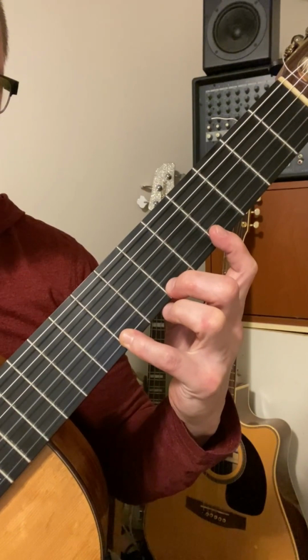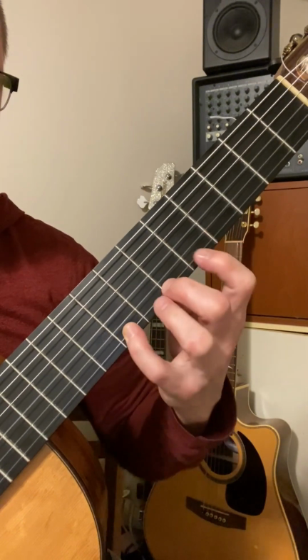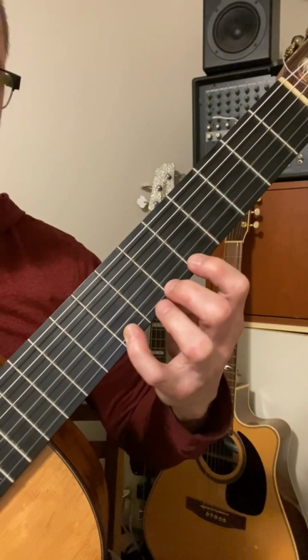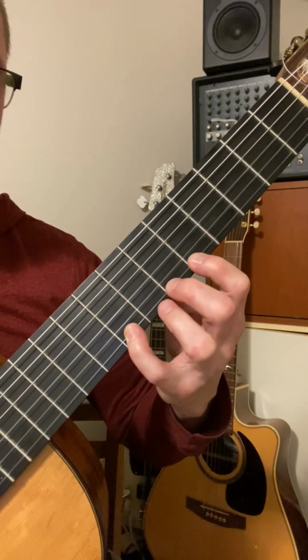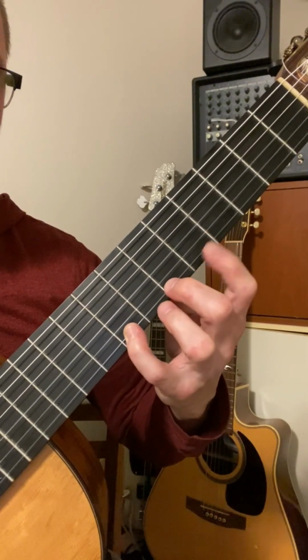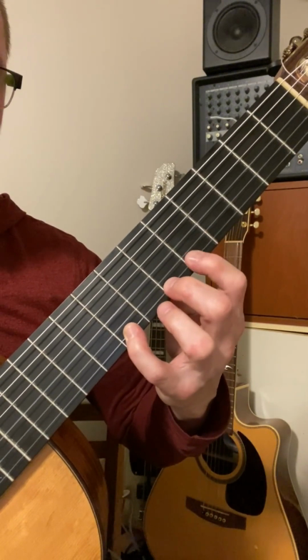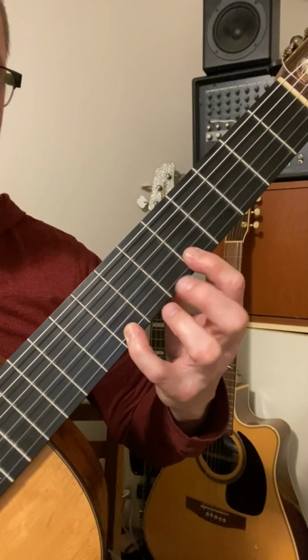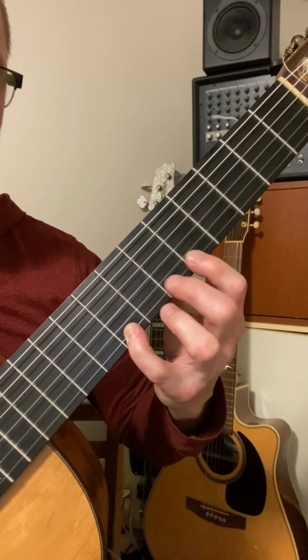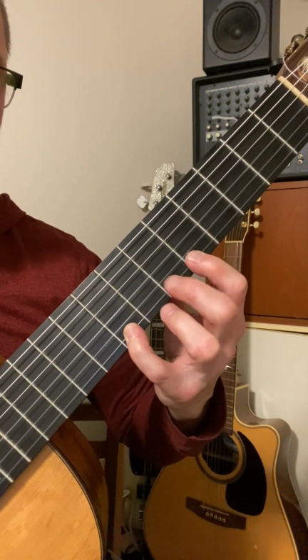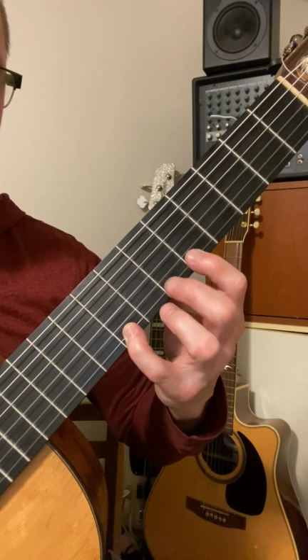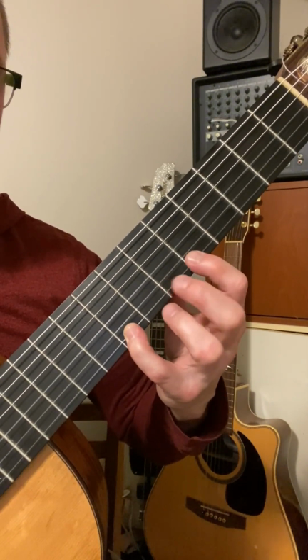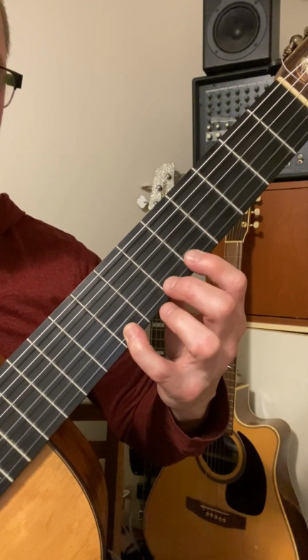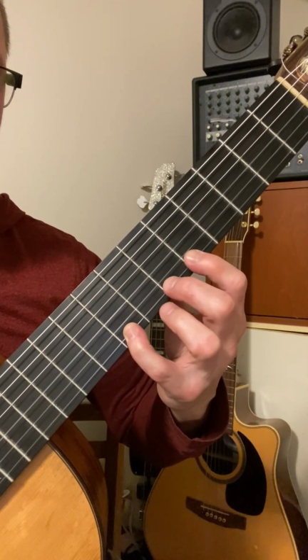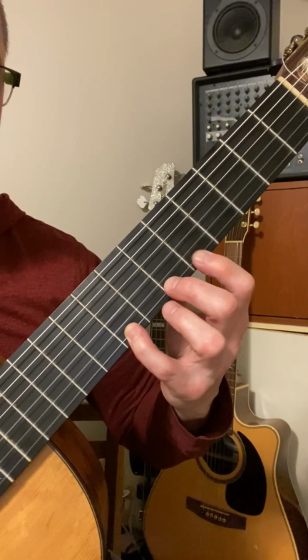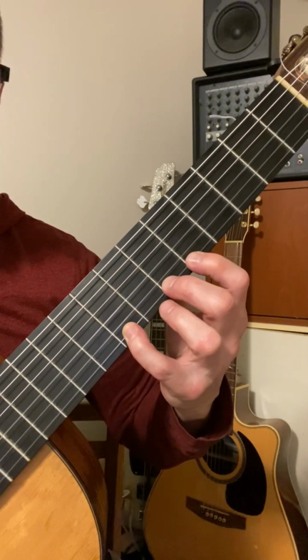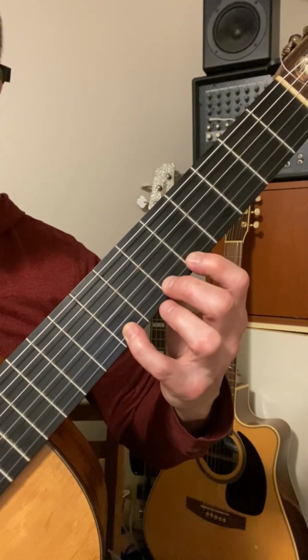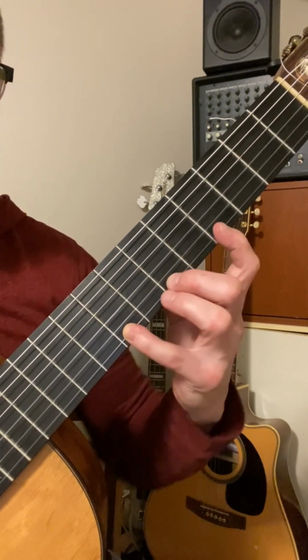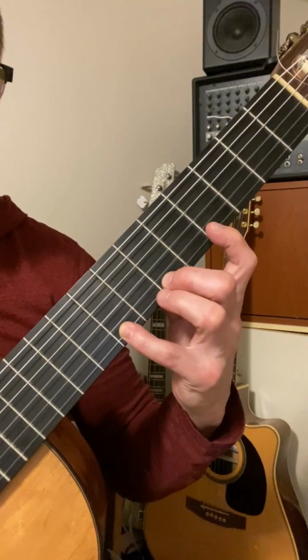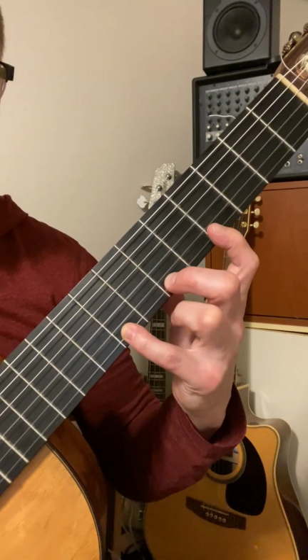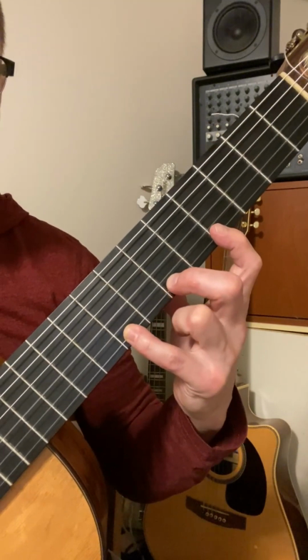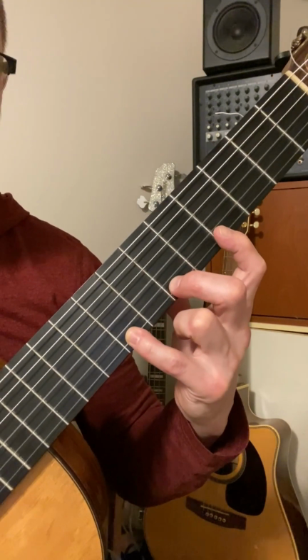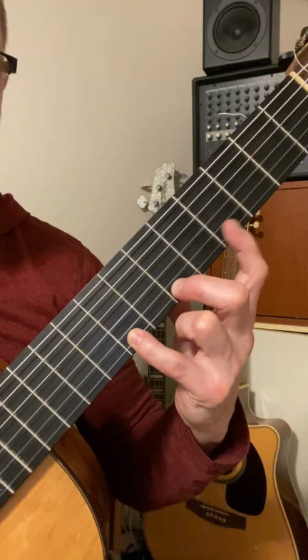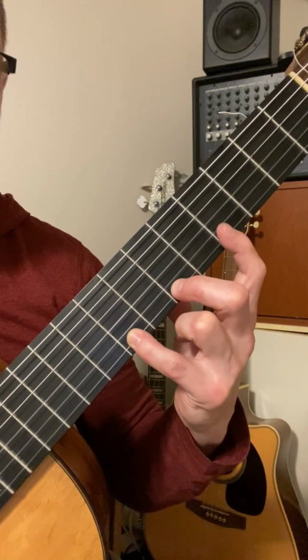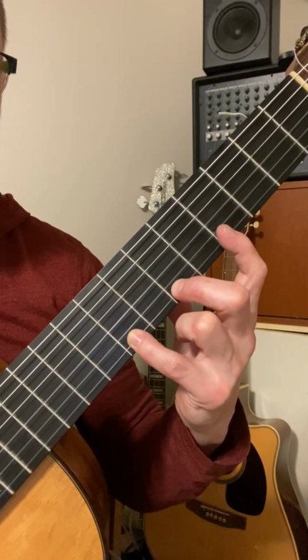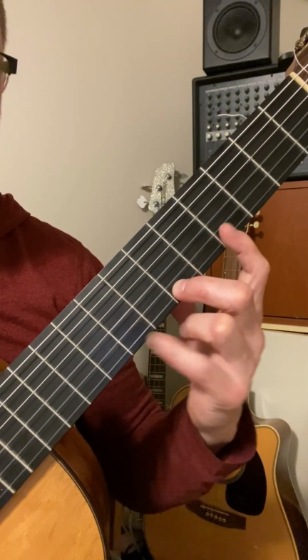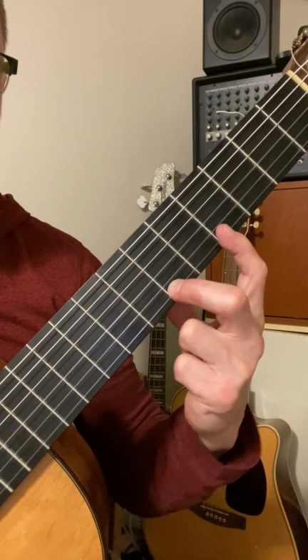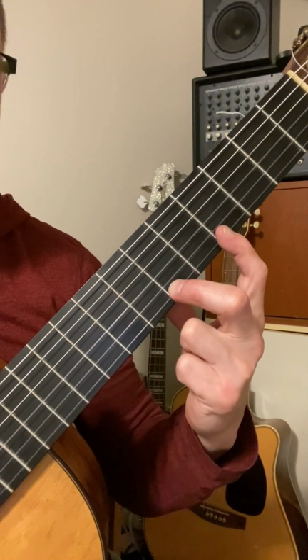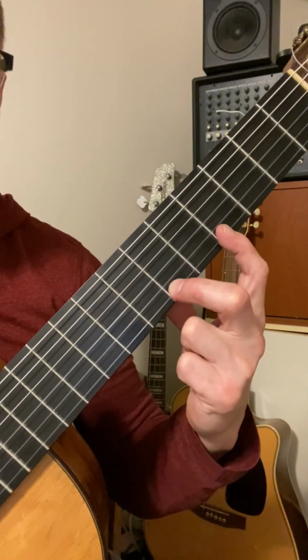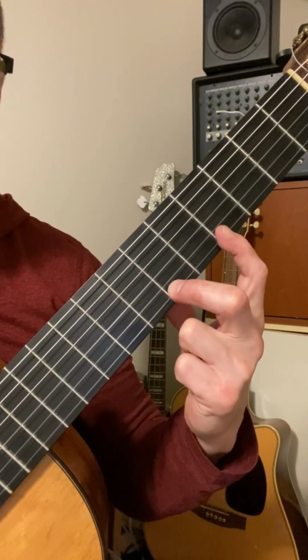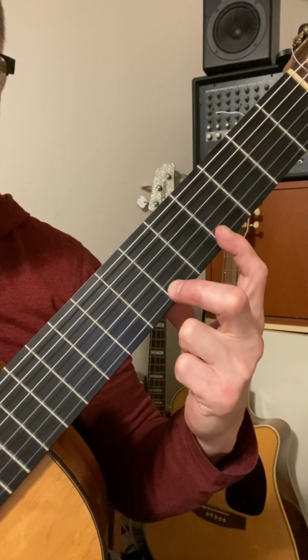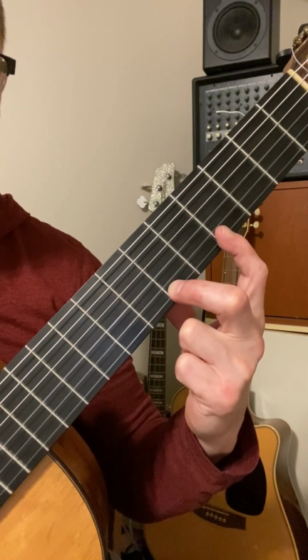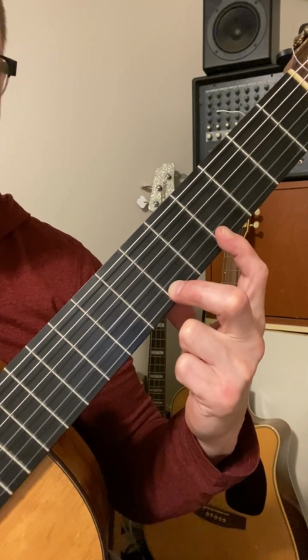Normal 1-2-4 would have a half-step between 1 and 2, on adjacent frets. Extended 1-2-4 has a whole step — one fret in between 1 and 2.